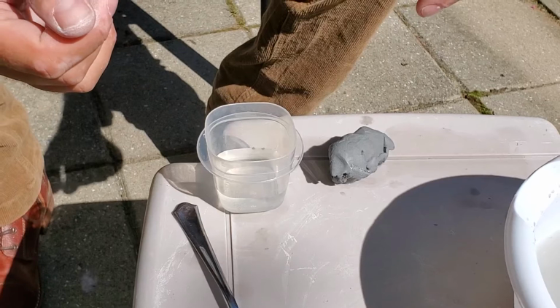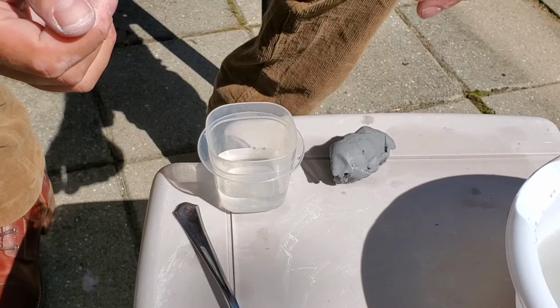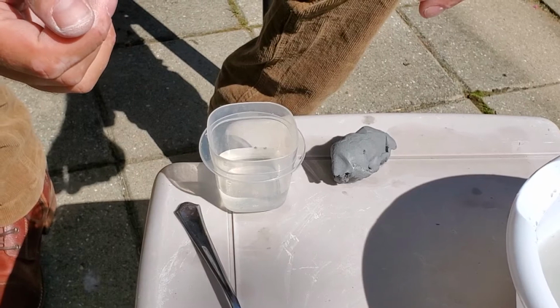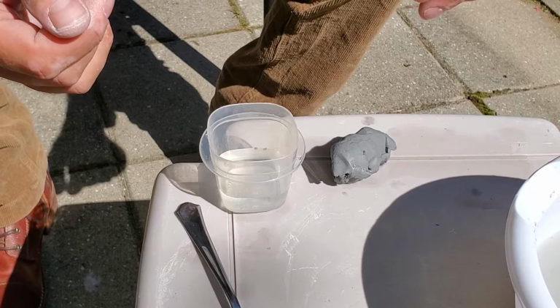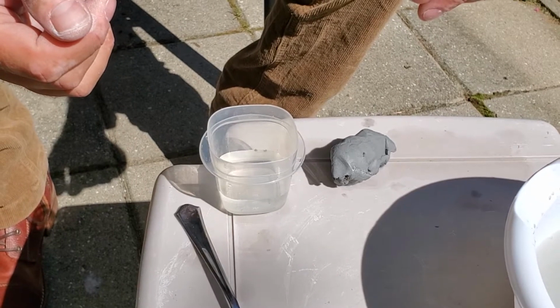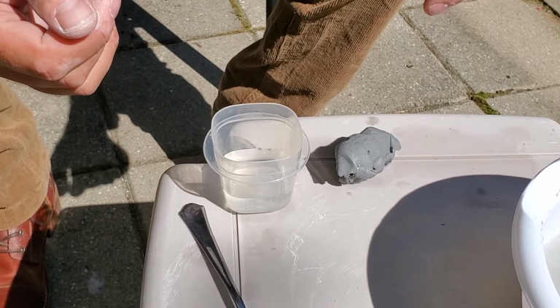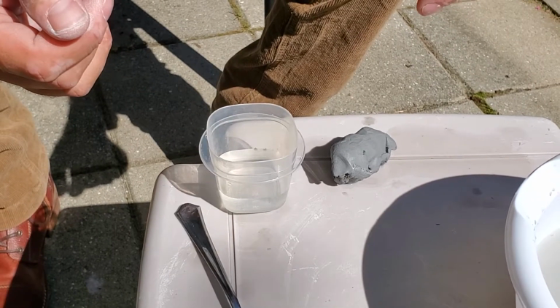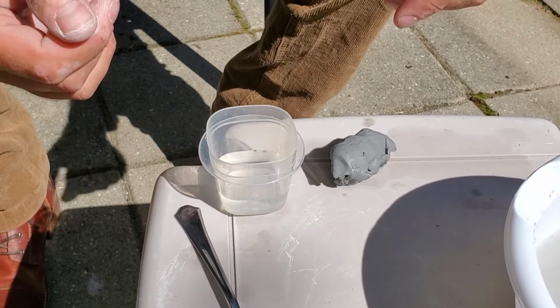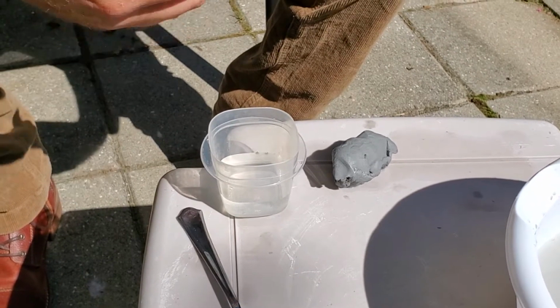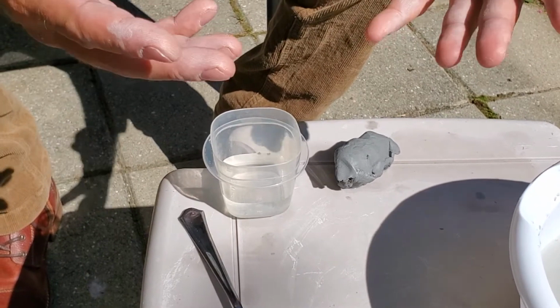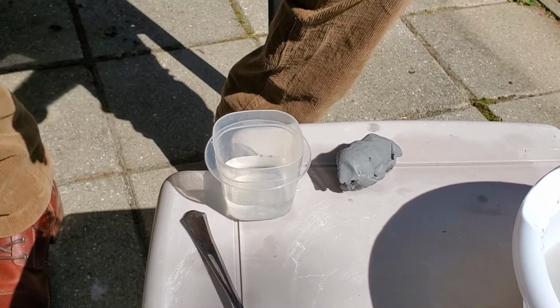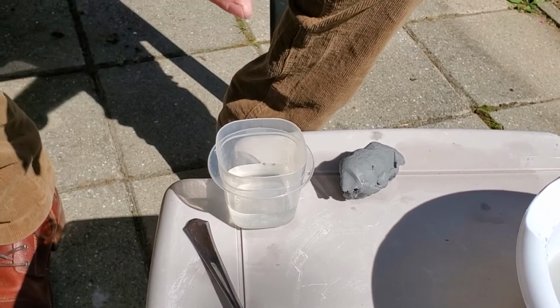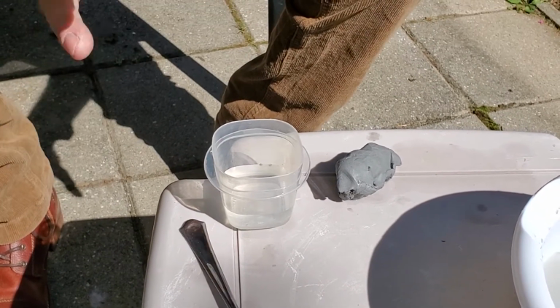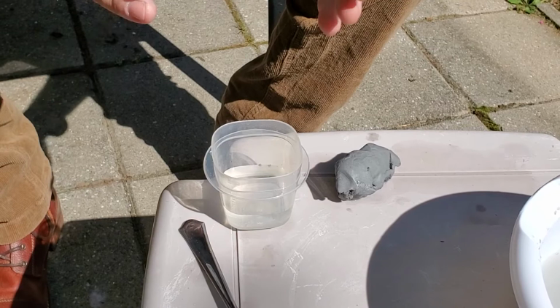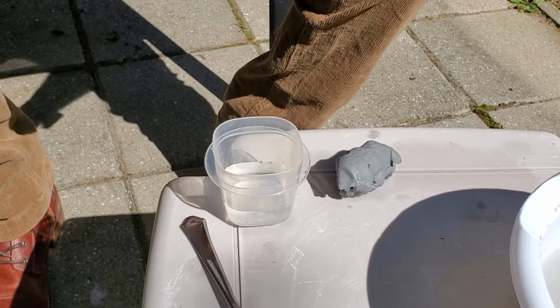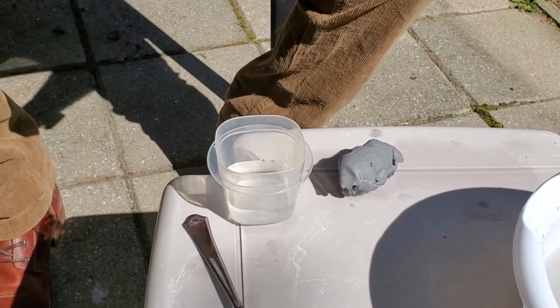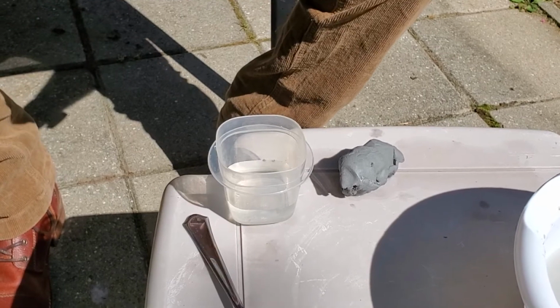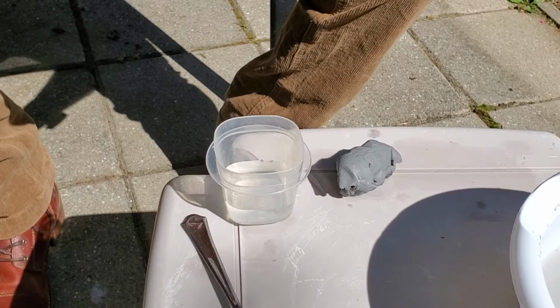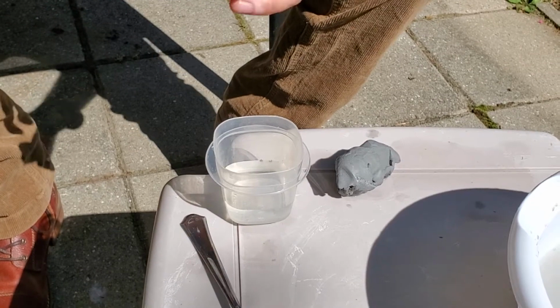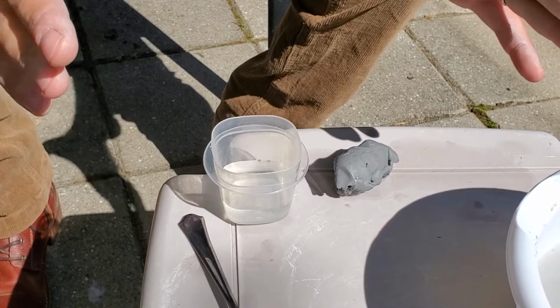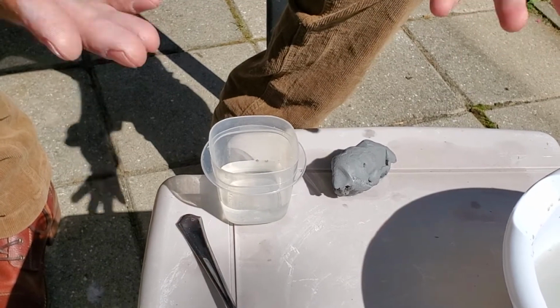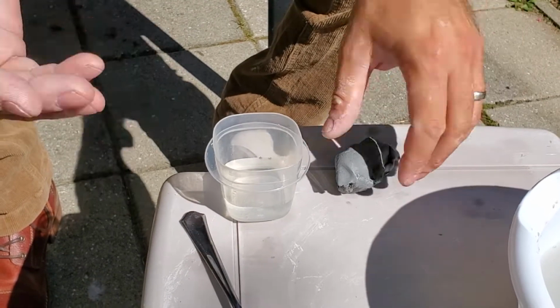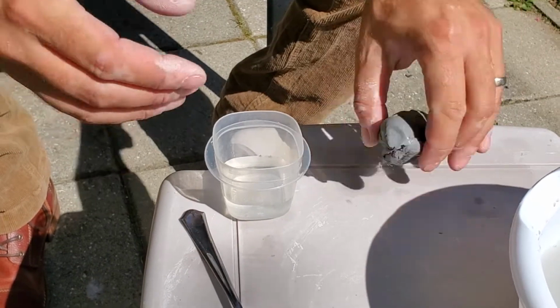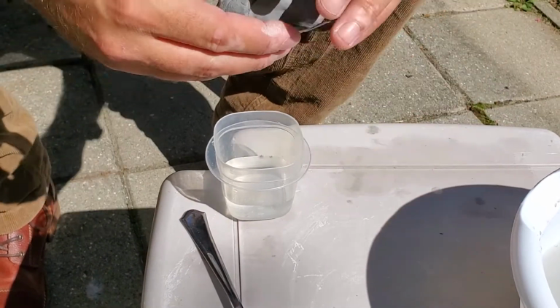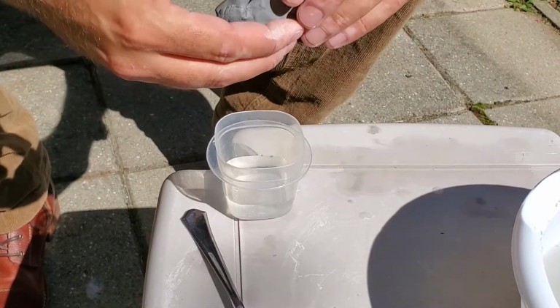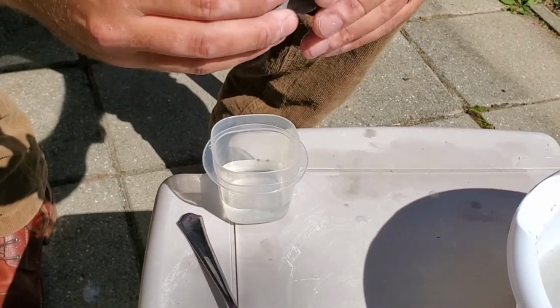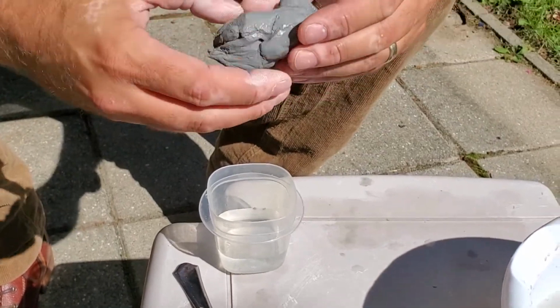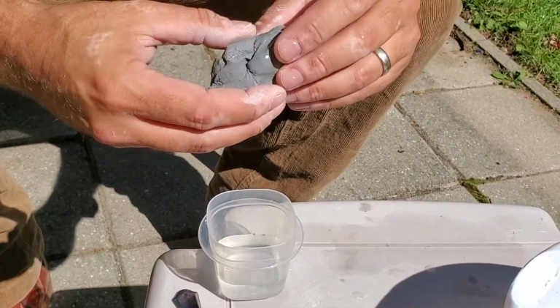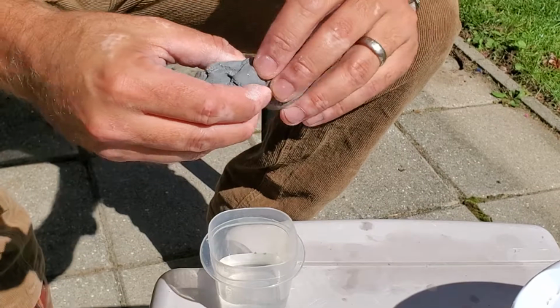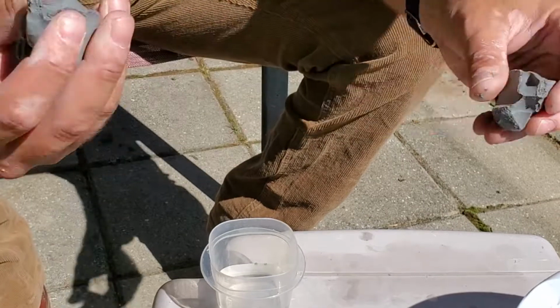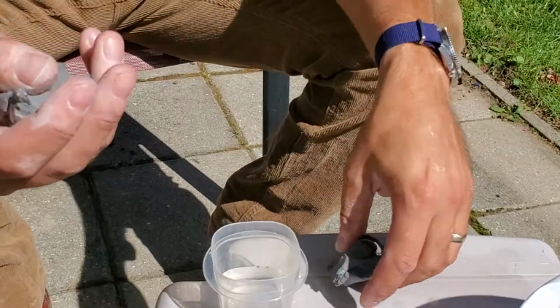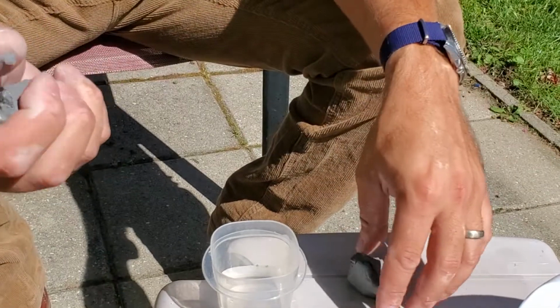To attach any pieces of clay we need to use slip and we do our little scratch-and-attach technique. First things first, we're going to create our slip. This is going to be used as the glue that holds everything together.